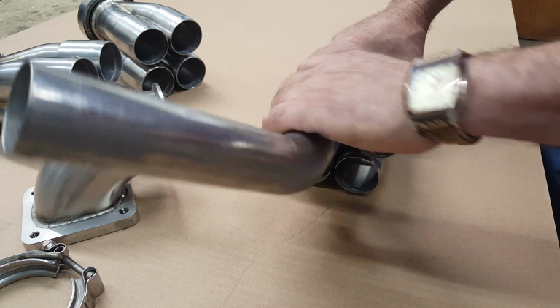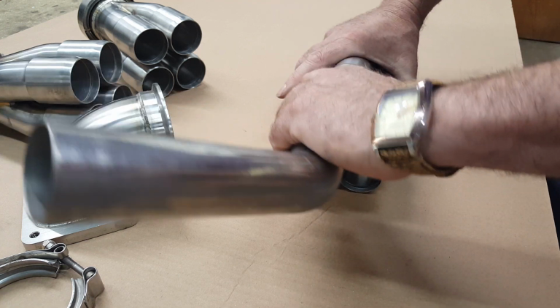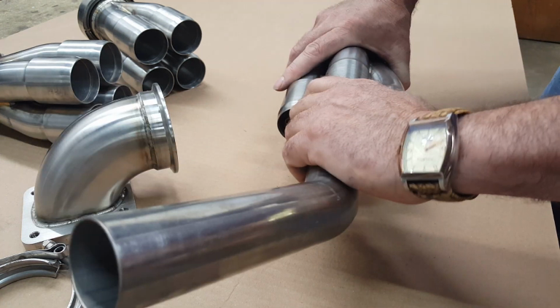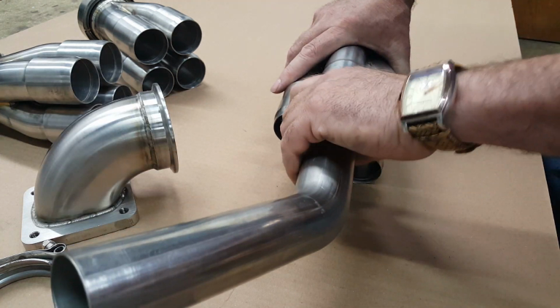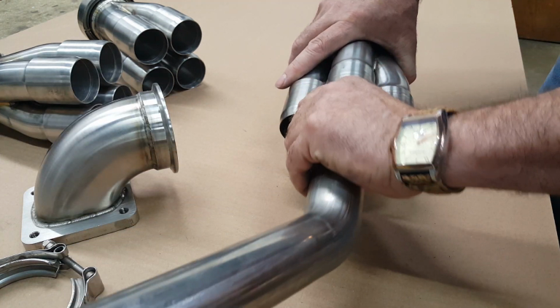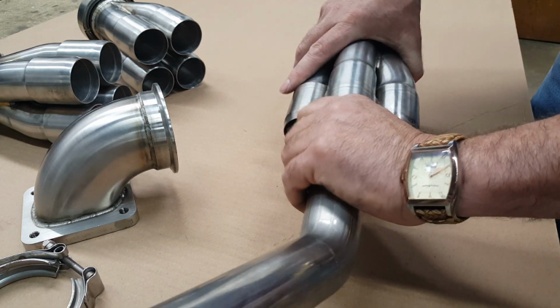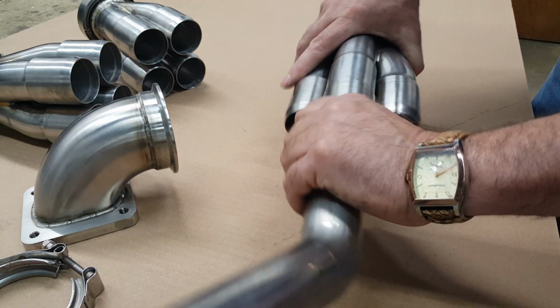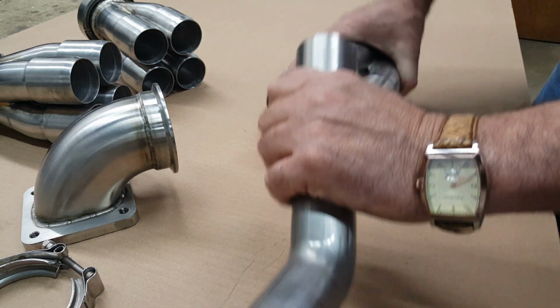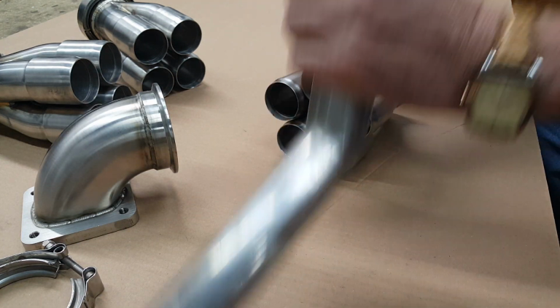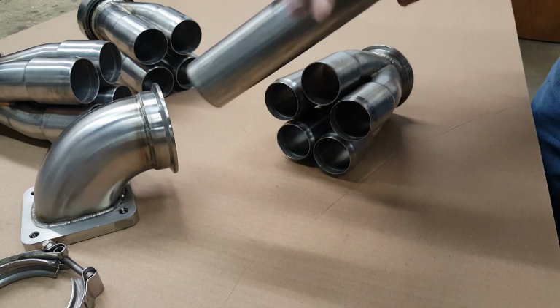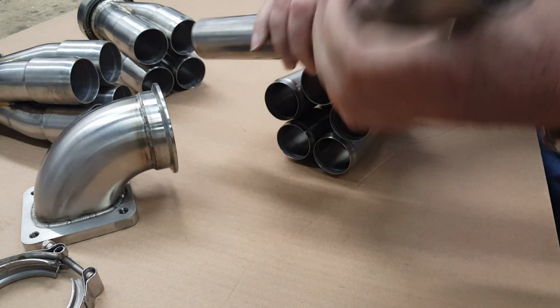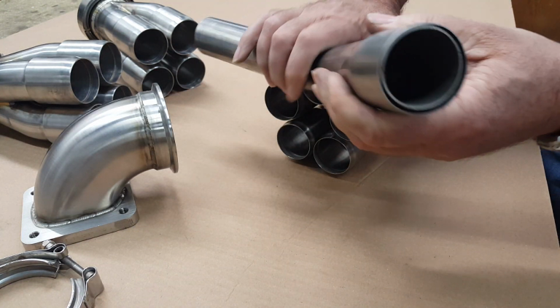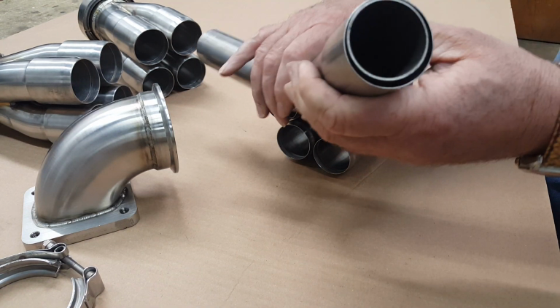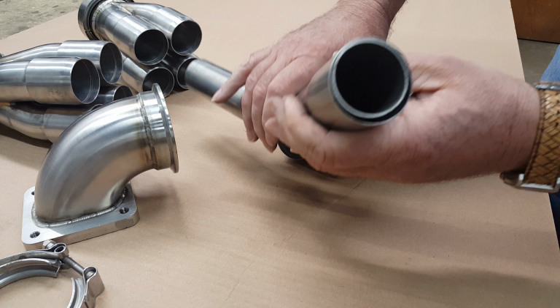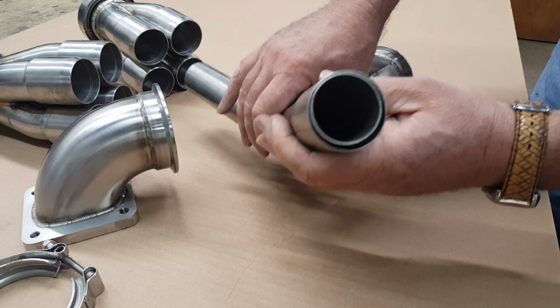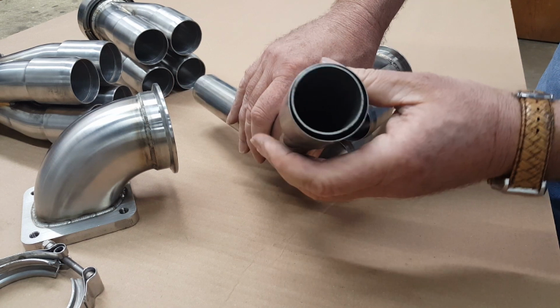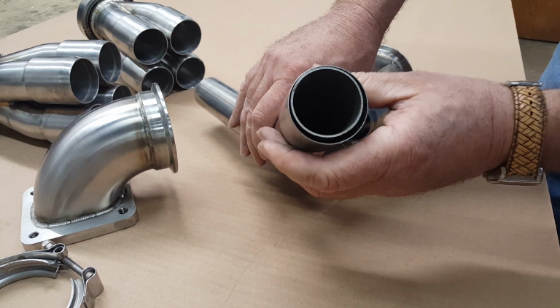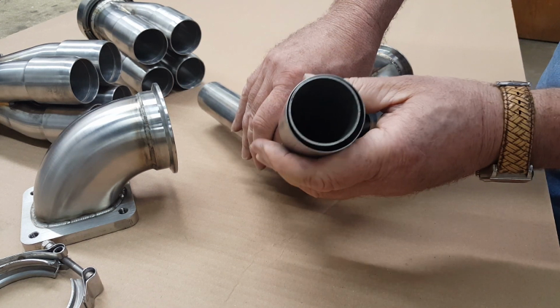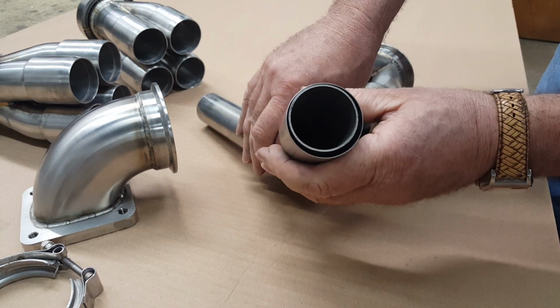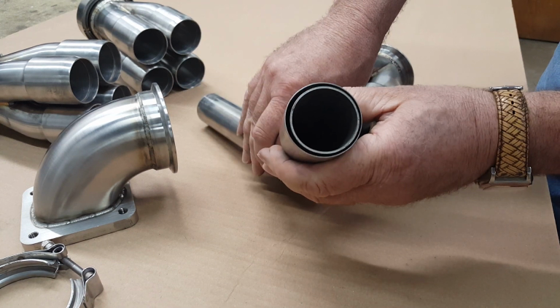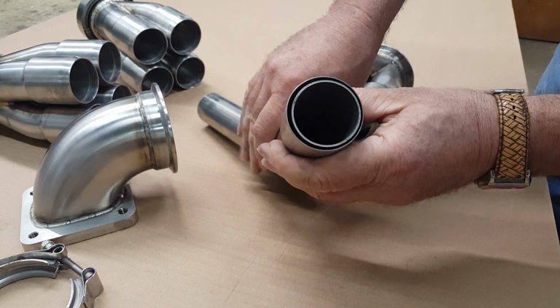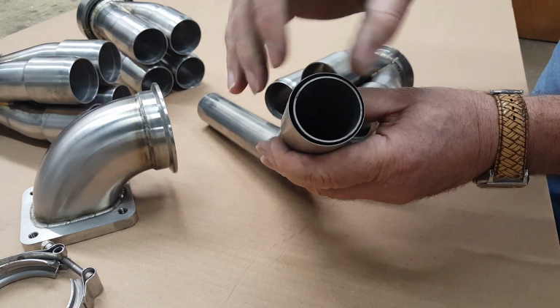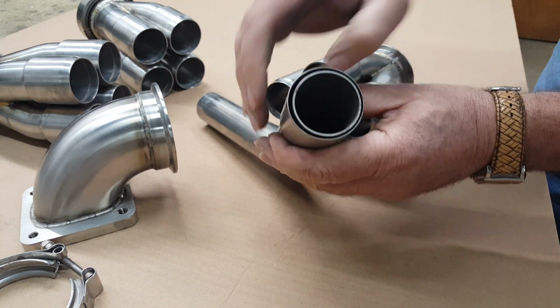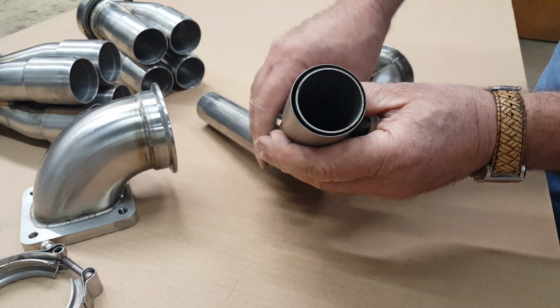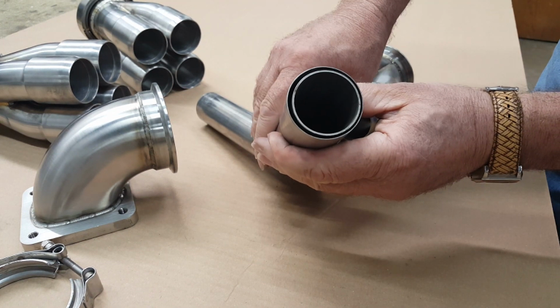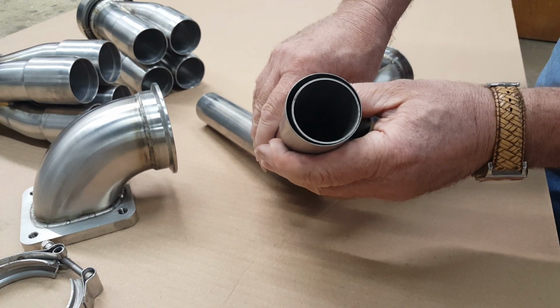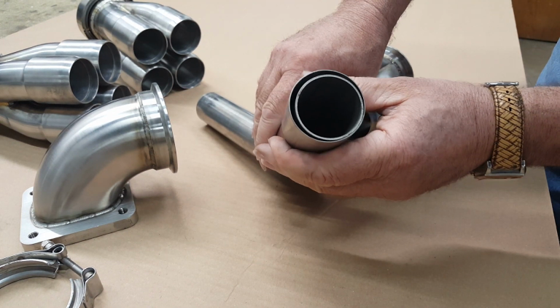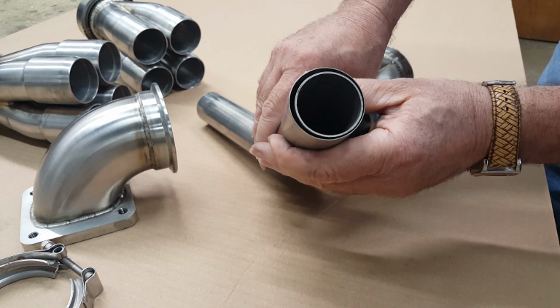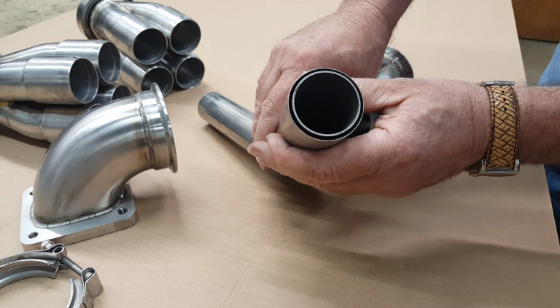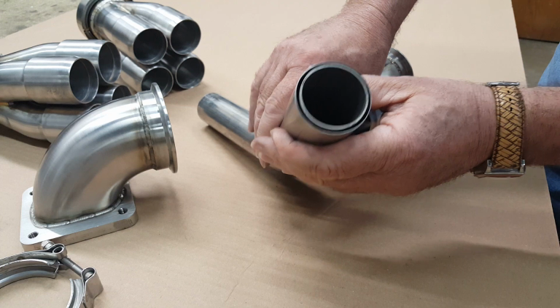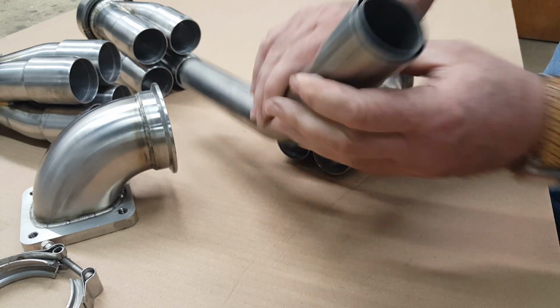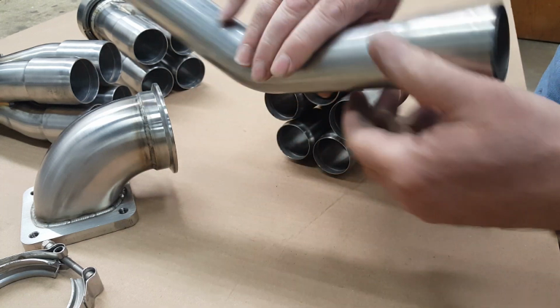That would allow it to come apart later on. You would want to probably weld it off from the collector. If you do that, you're going to want a centering sleeve in there to stop it from going to one side or the other, otherwise you won't get it on.